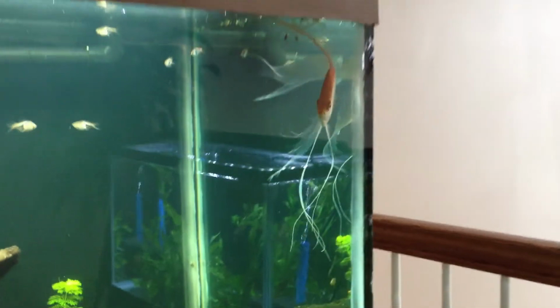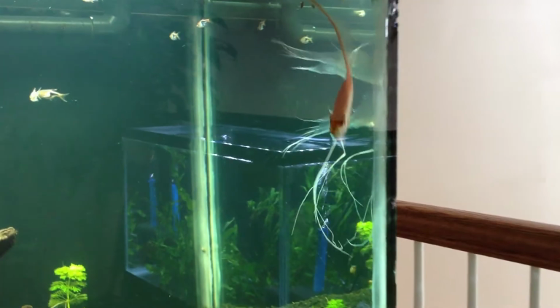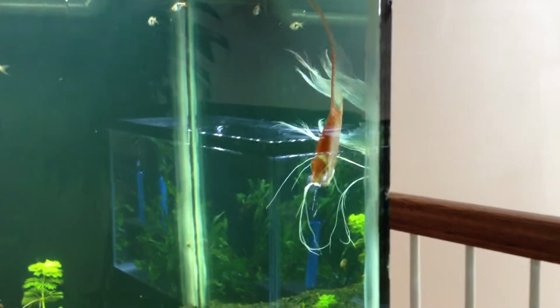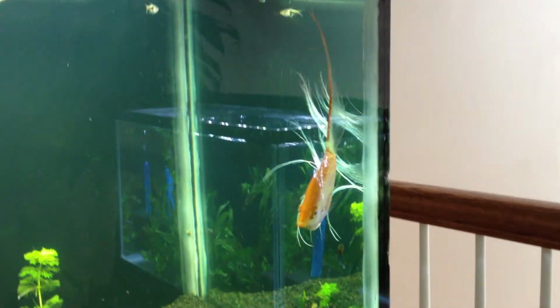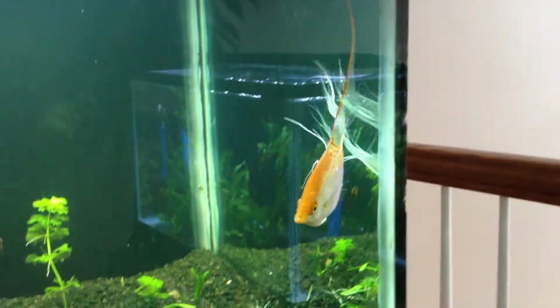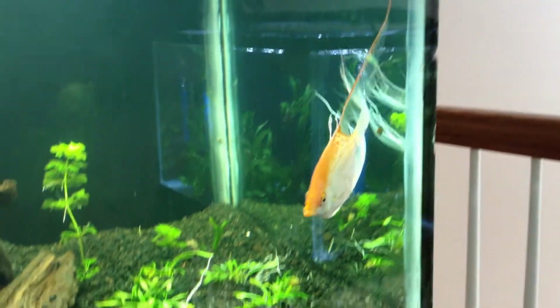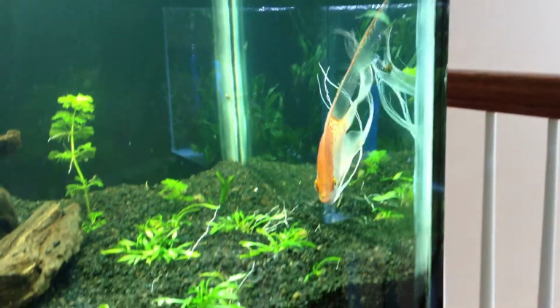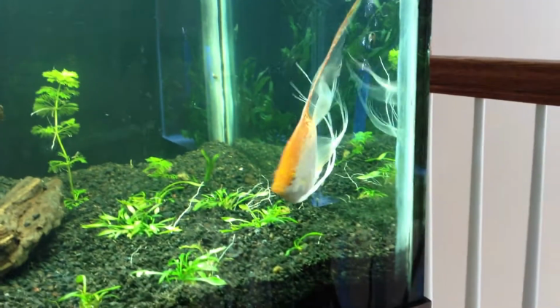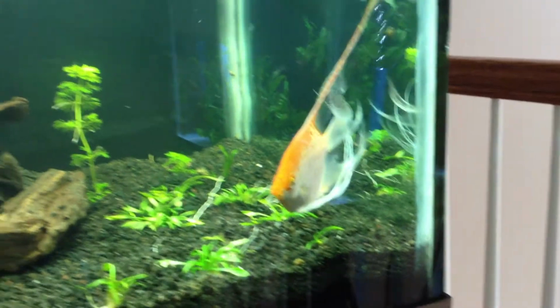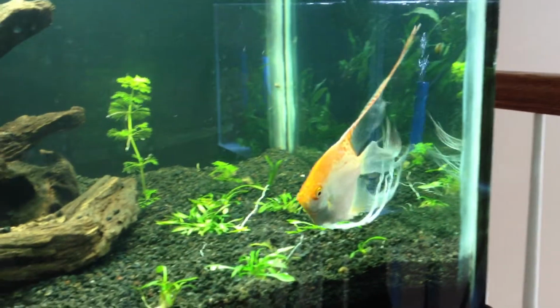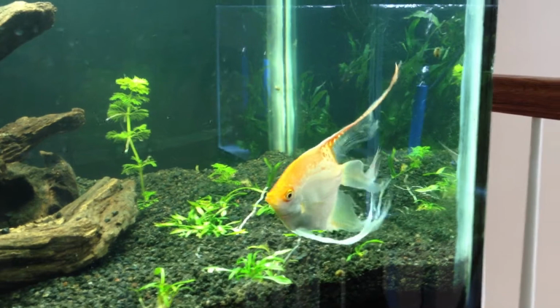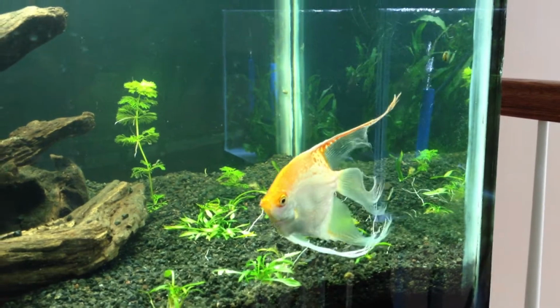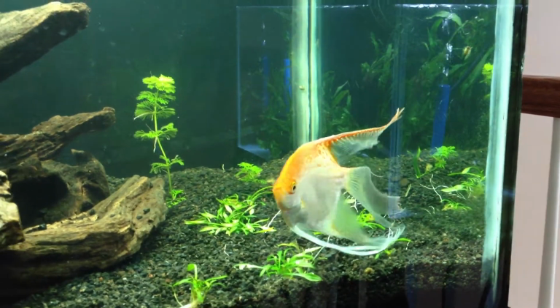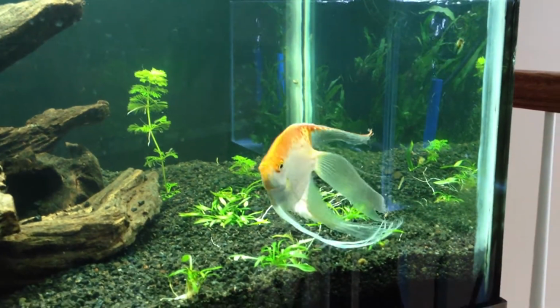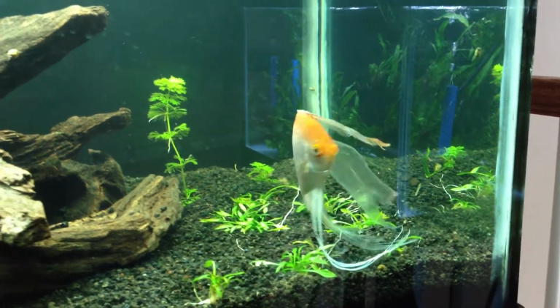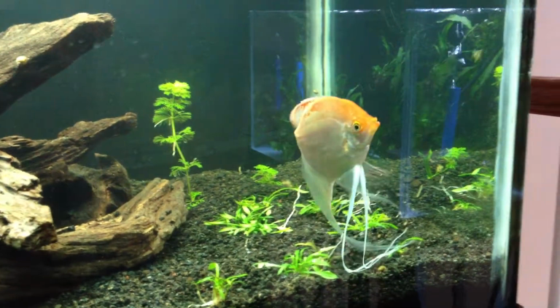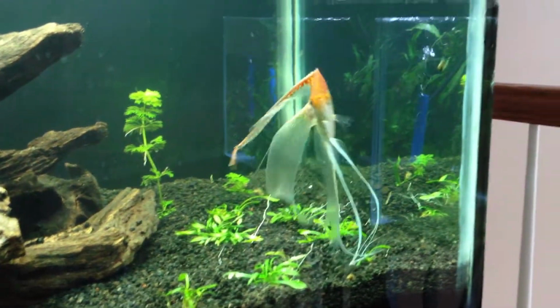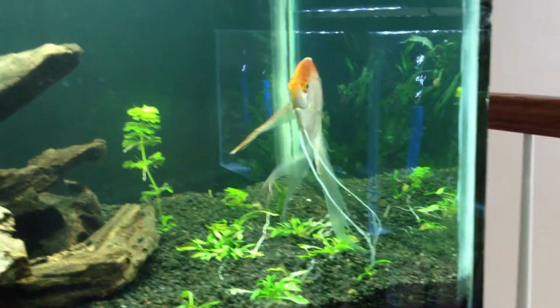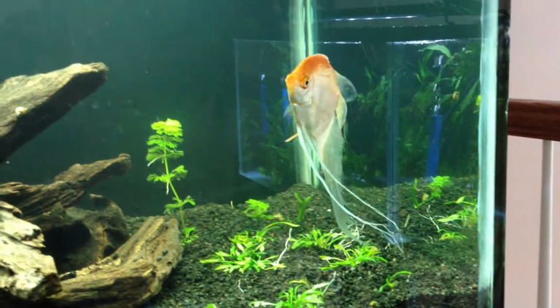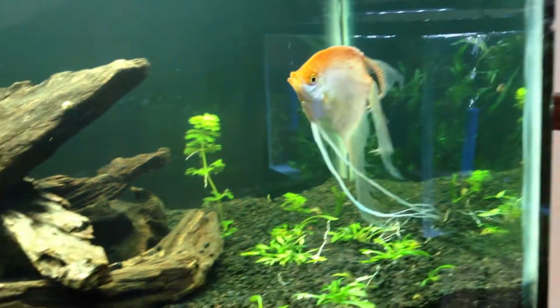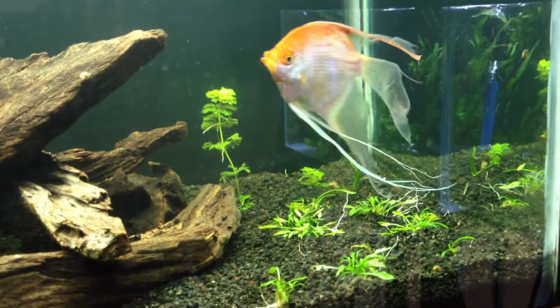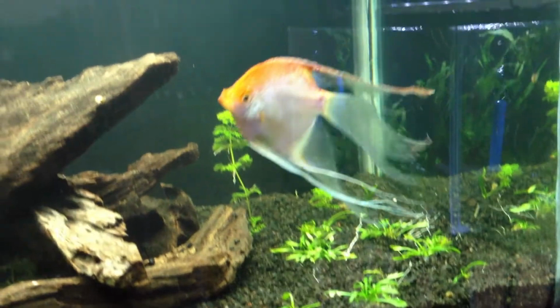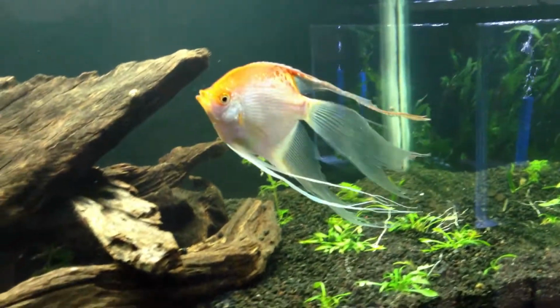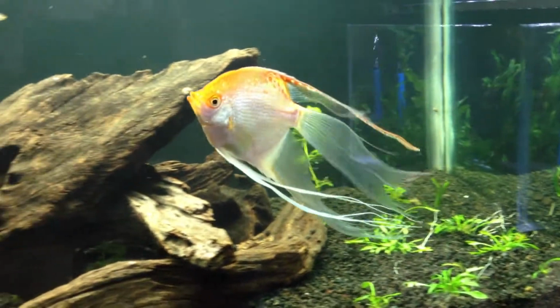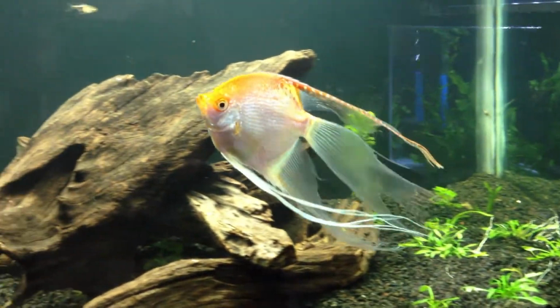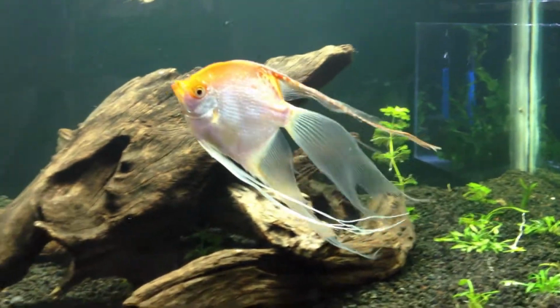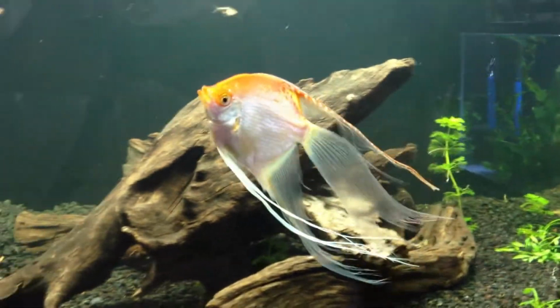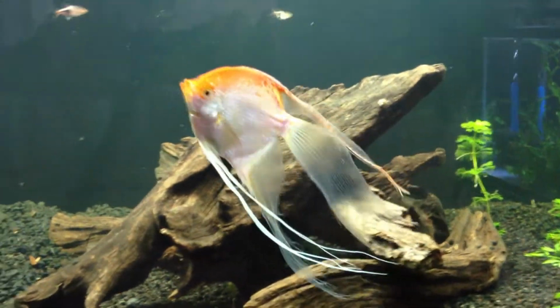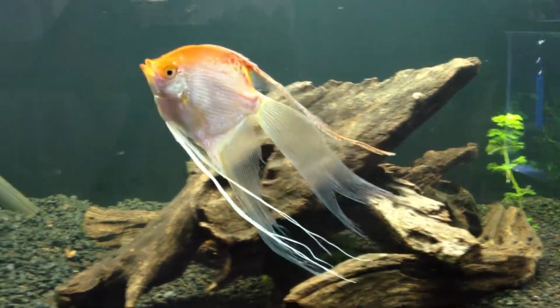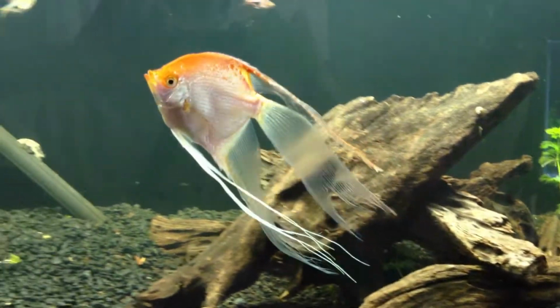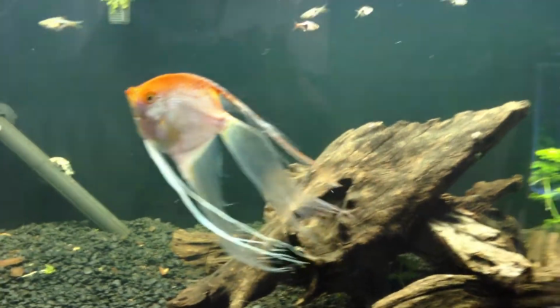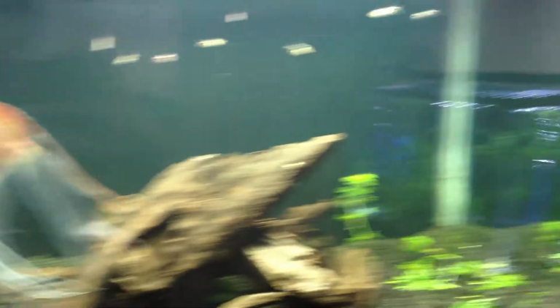This guy is also very happy about his new home — a lot bigger than the 10-gallon half moon that he used to live in — and let's hope that he becomes a nice breeder for me. Looks like we are good to go.